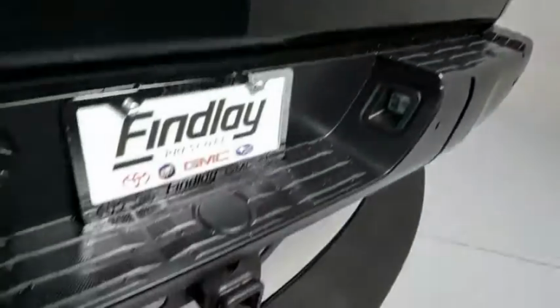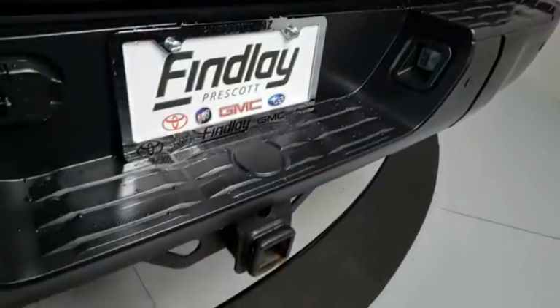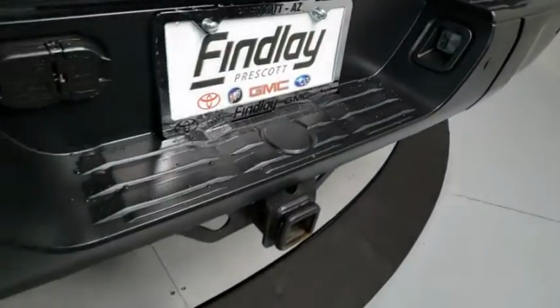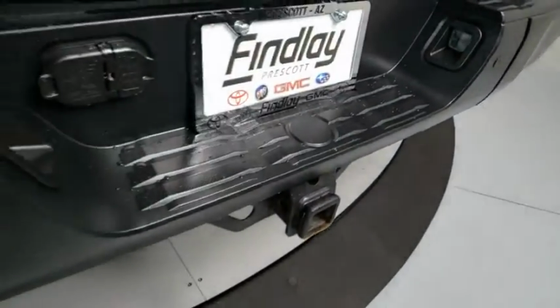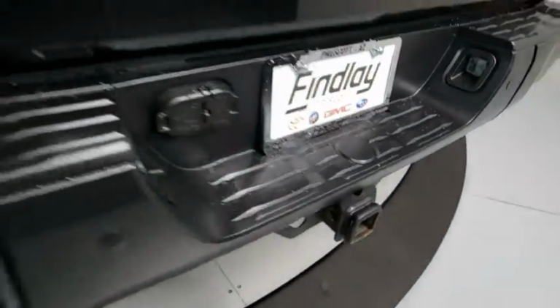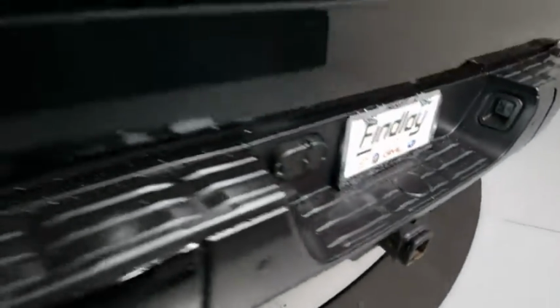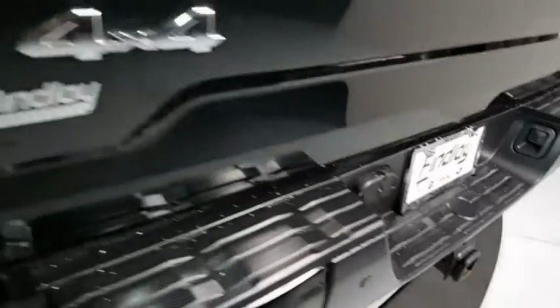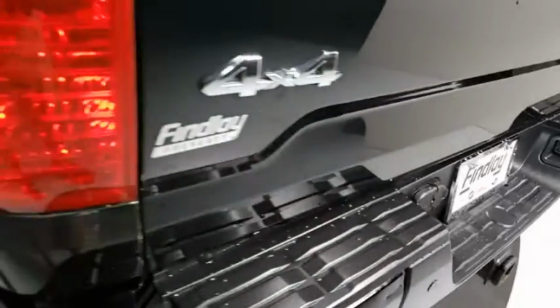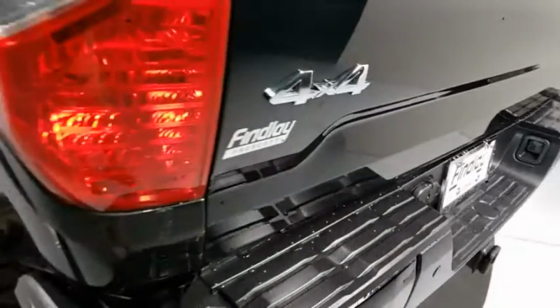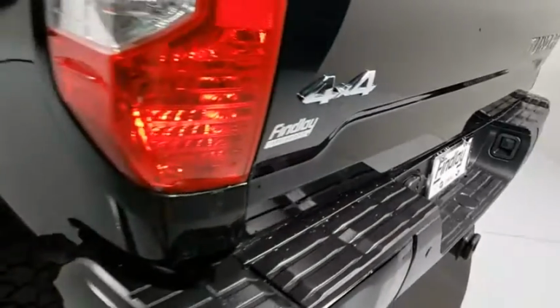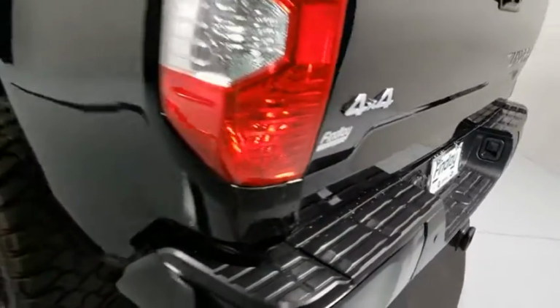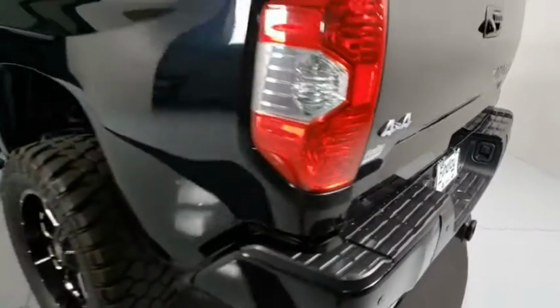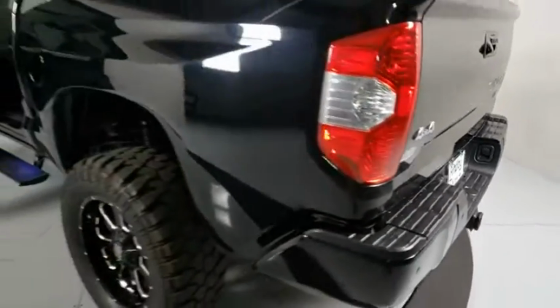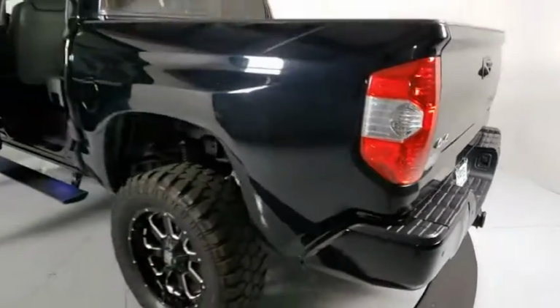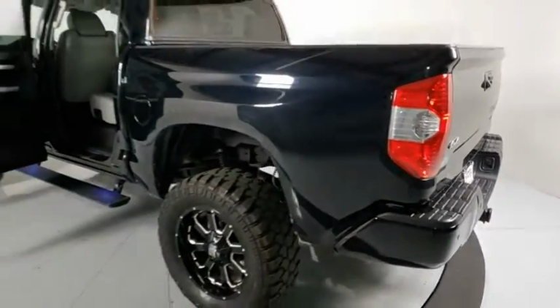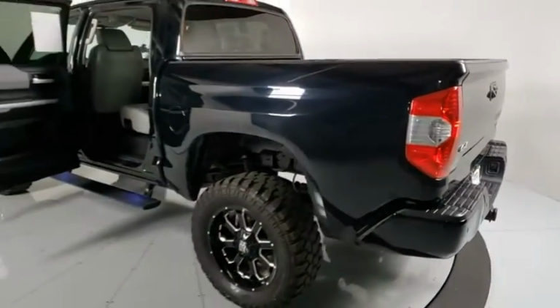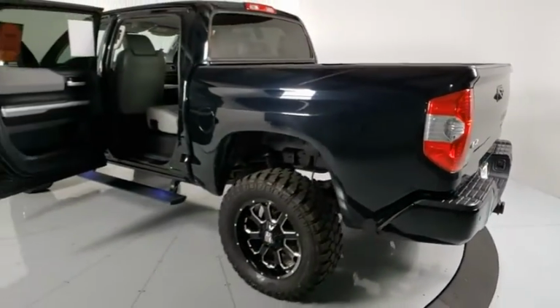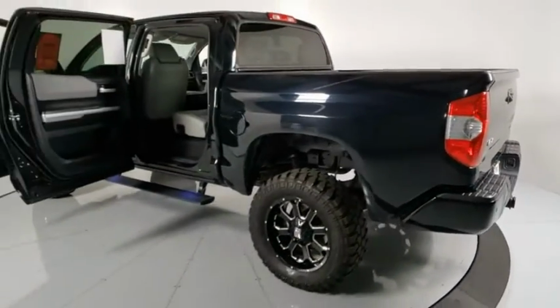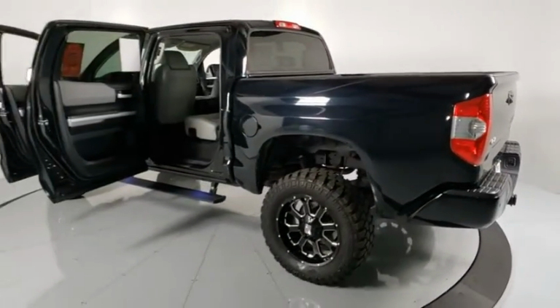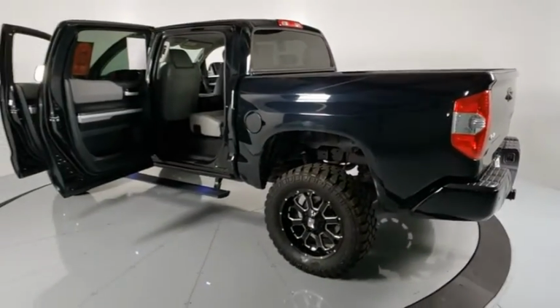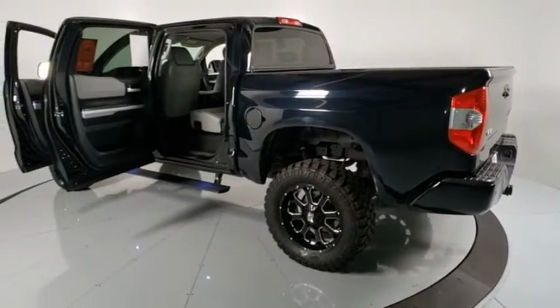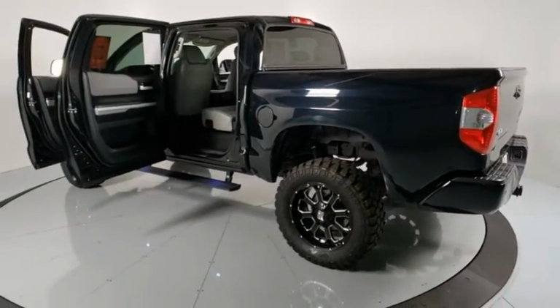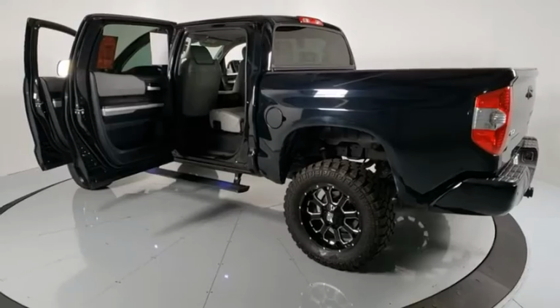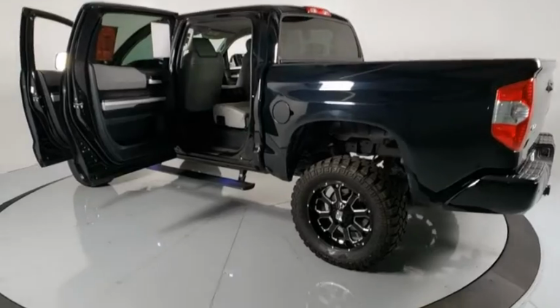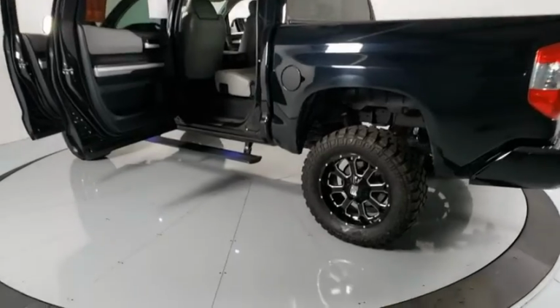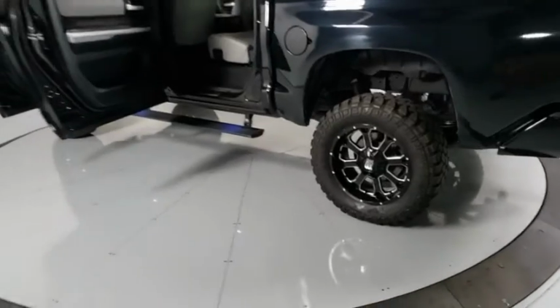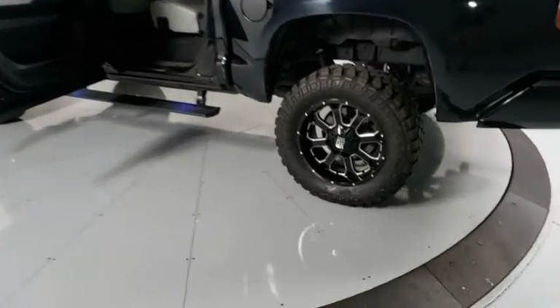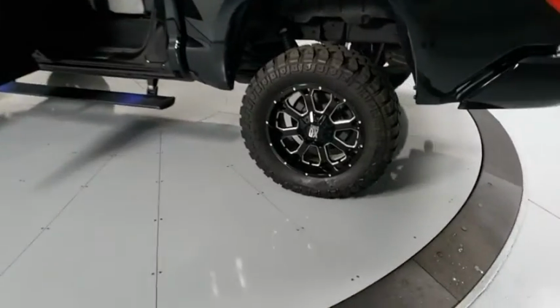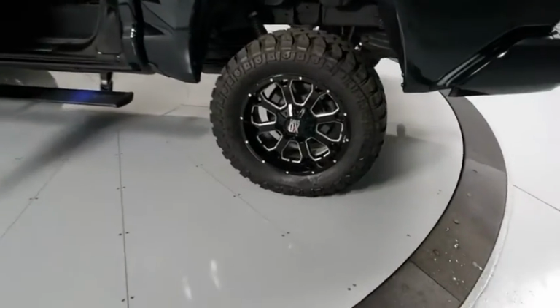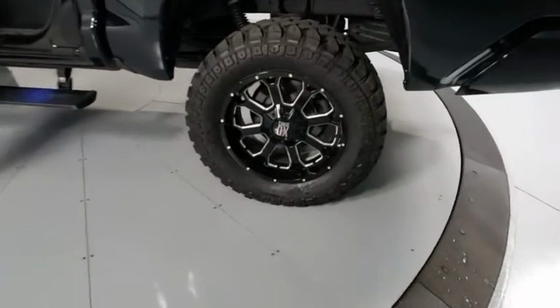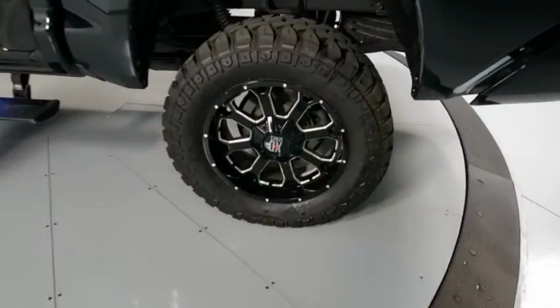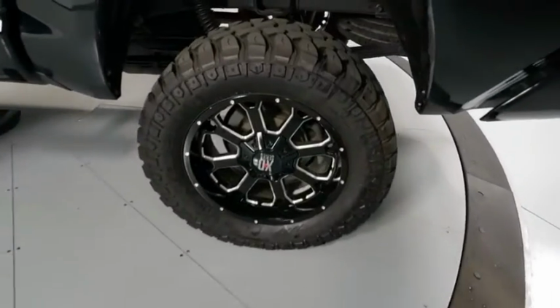Traction control, navigation system, power passenger seat, Bluetooth, leather-wrapped steering wheel, dual airbags, power steering, alloy wheels, four-wheel disc brakes.